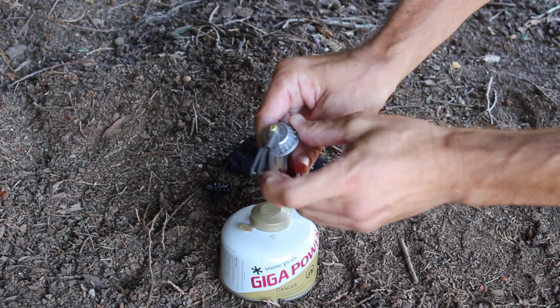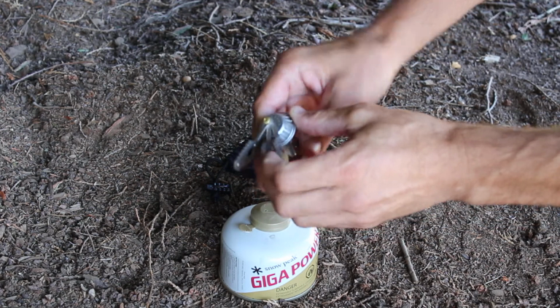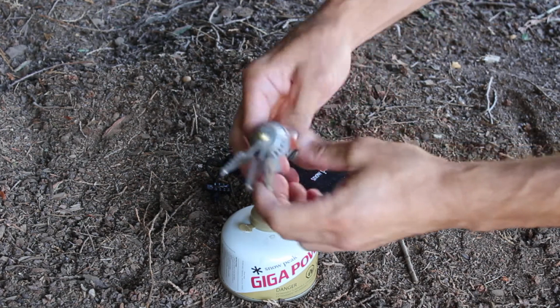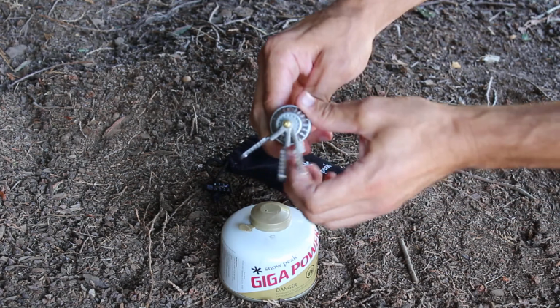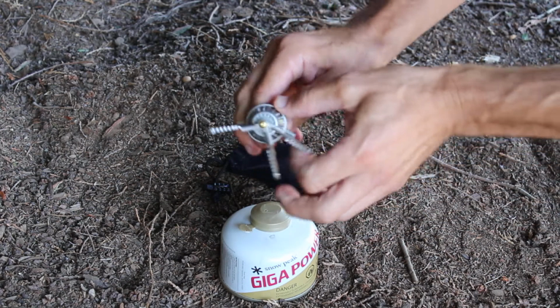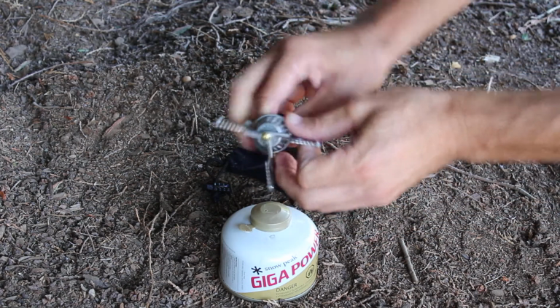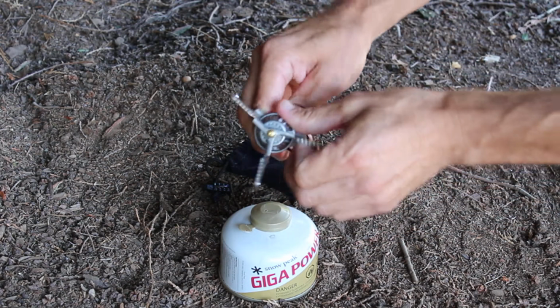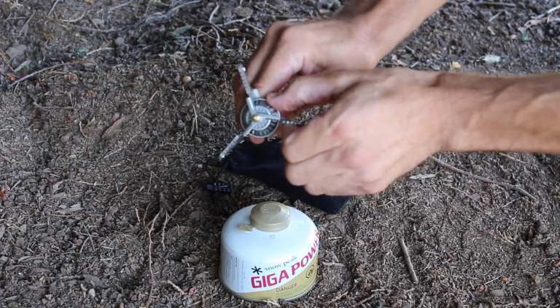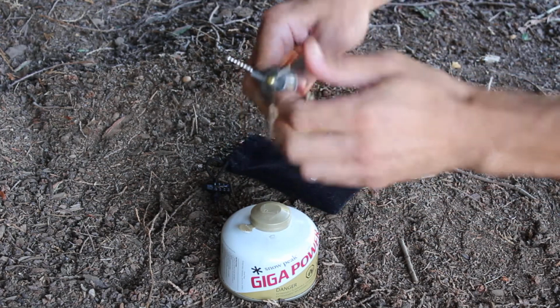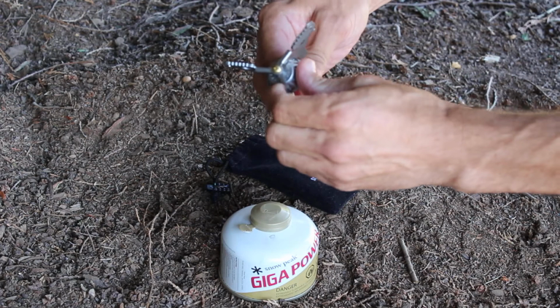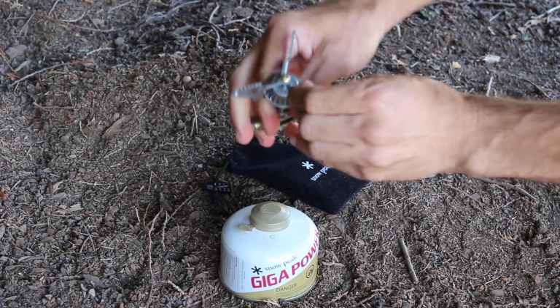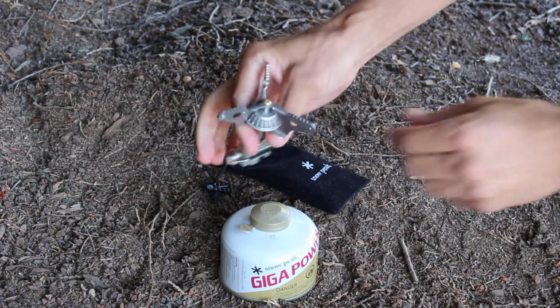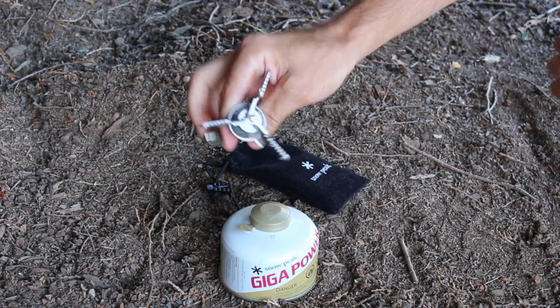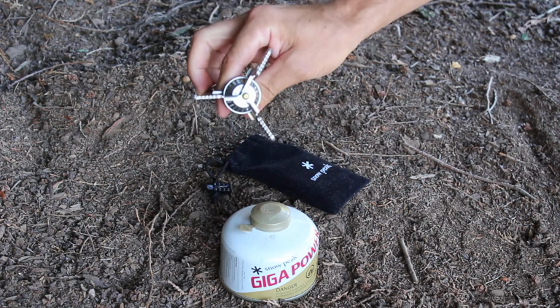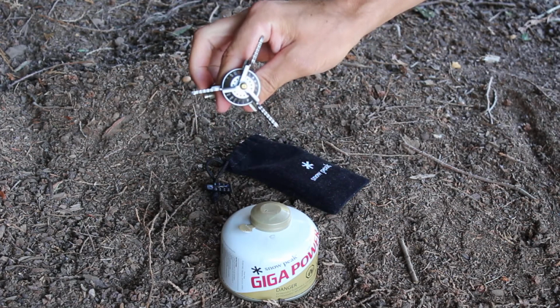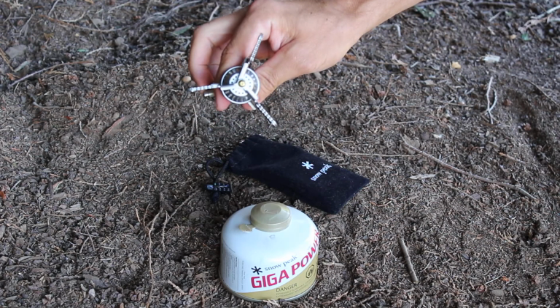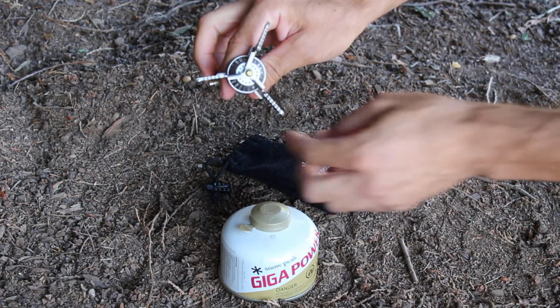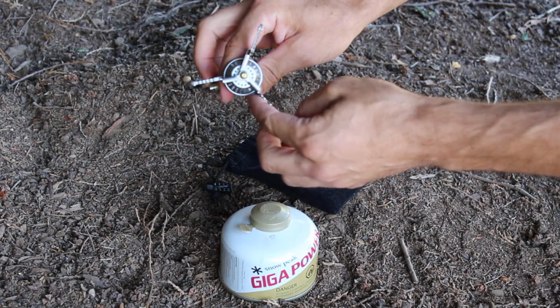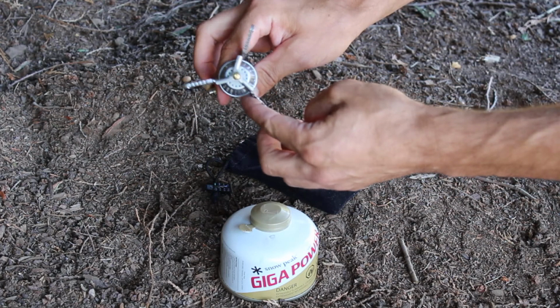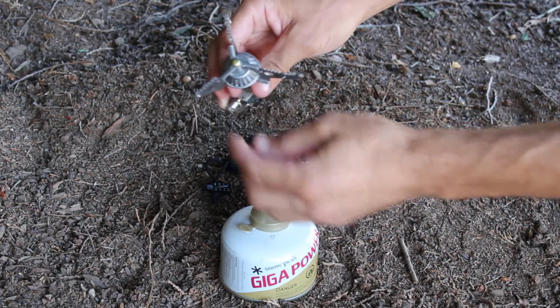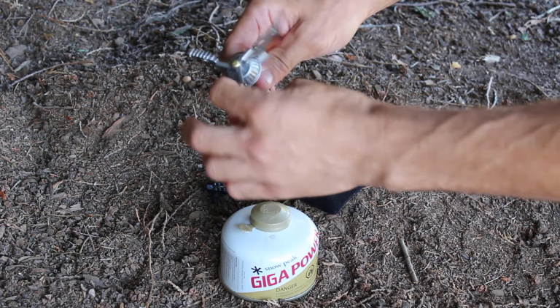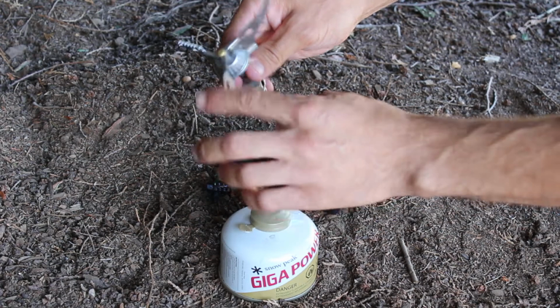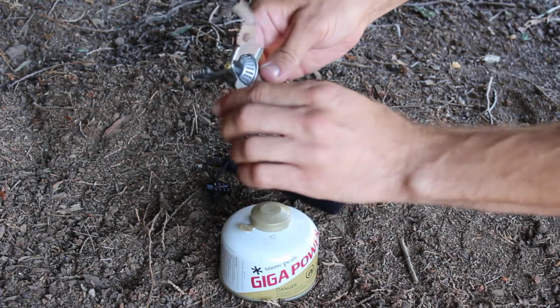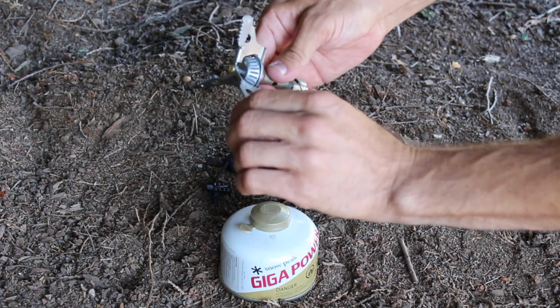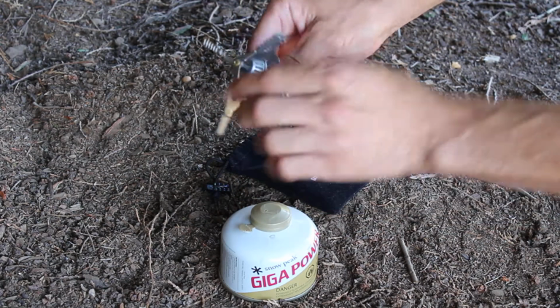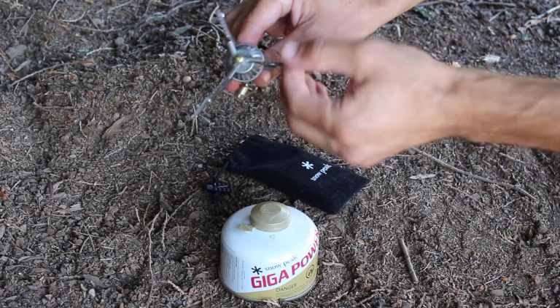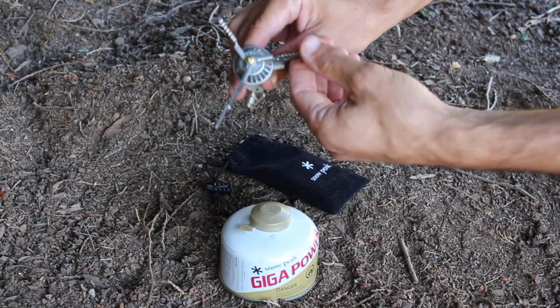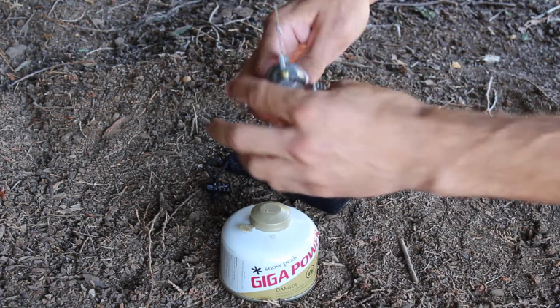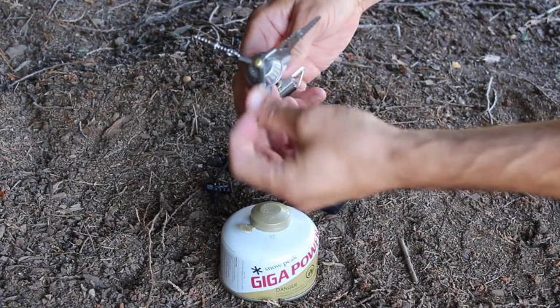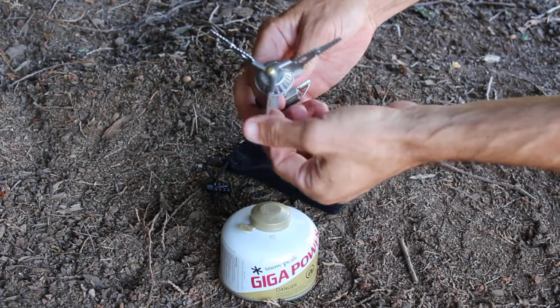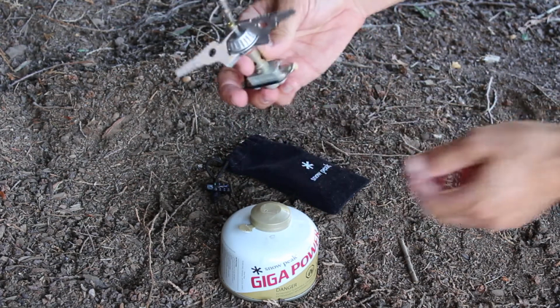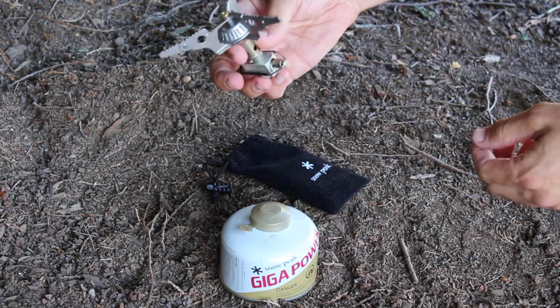Basically, you fold these out and in order to get a little bit larger surface area you can flip these out, and this allows you to cook with larger pots and pans.